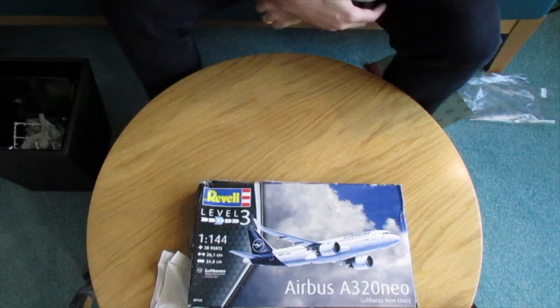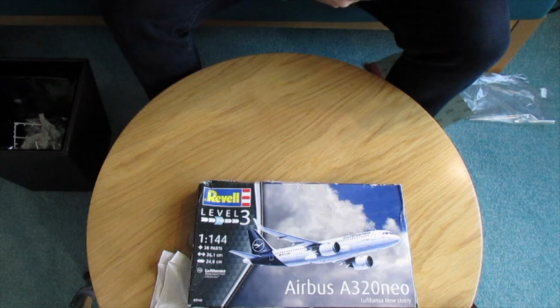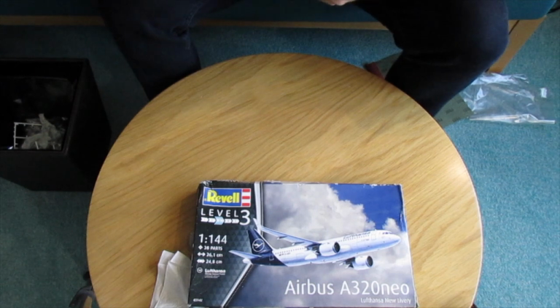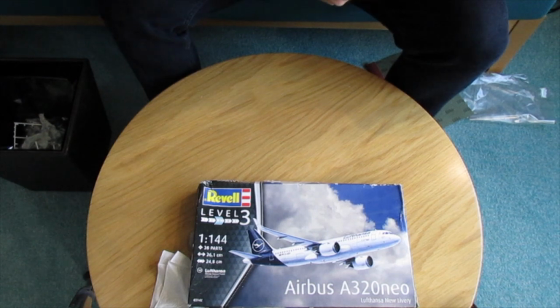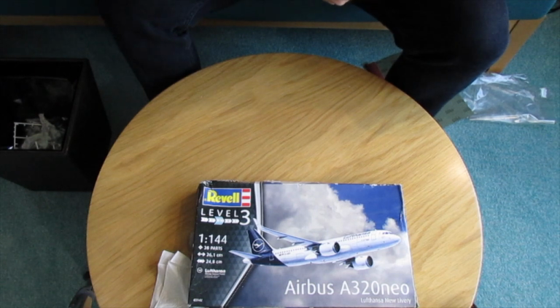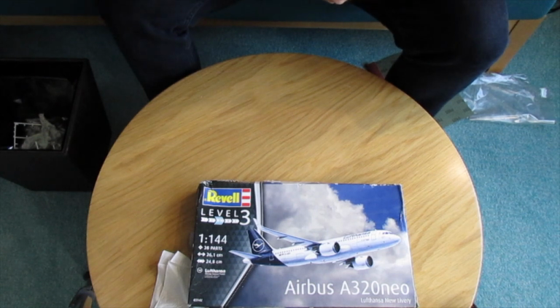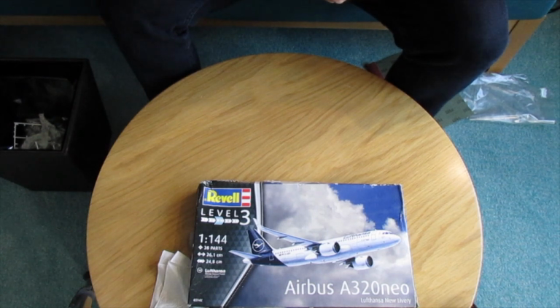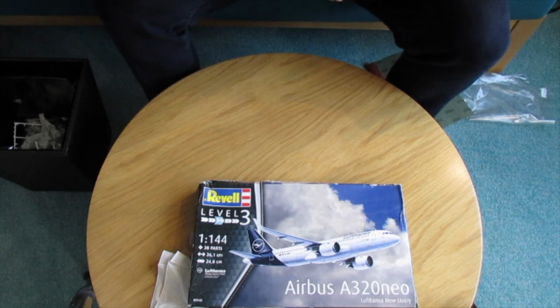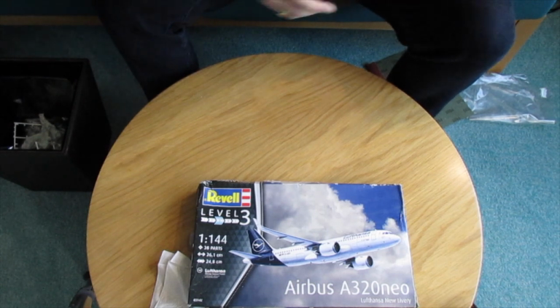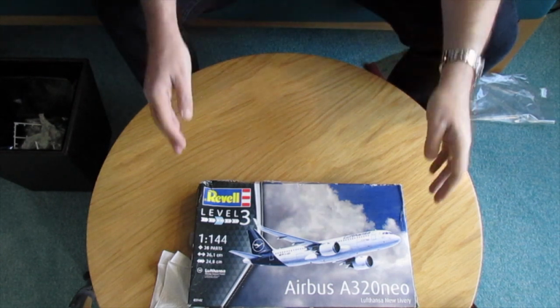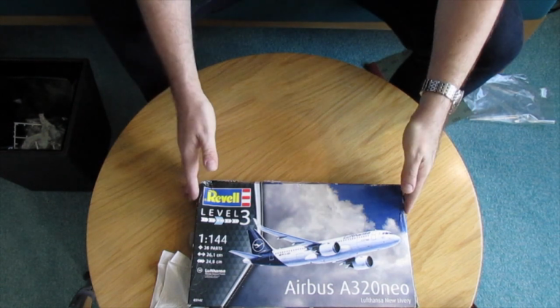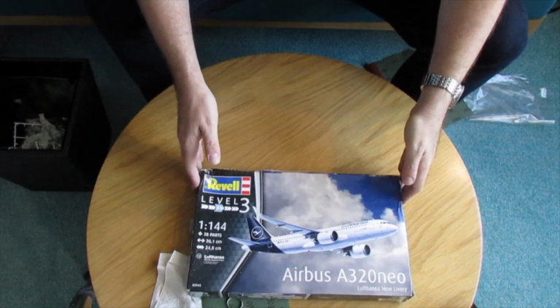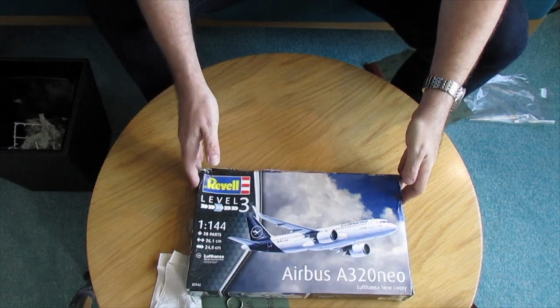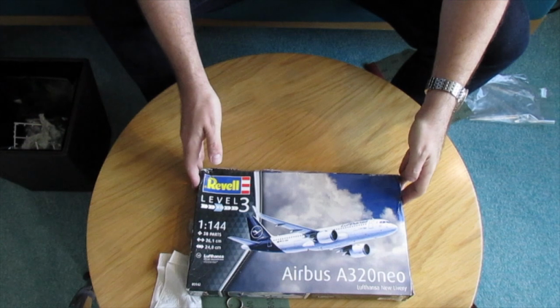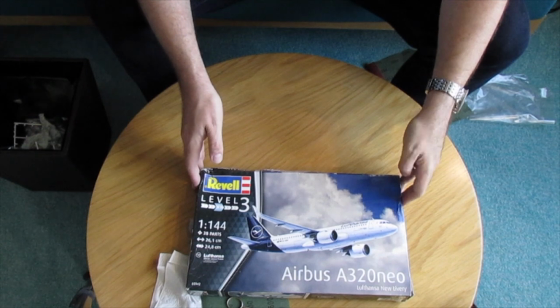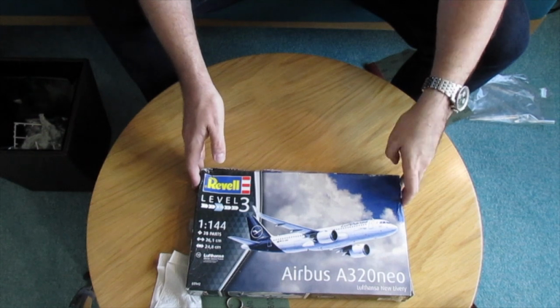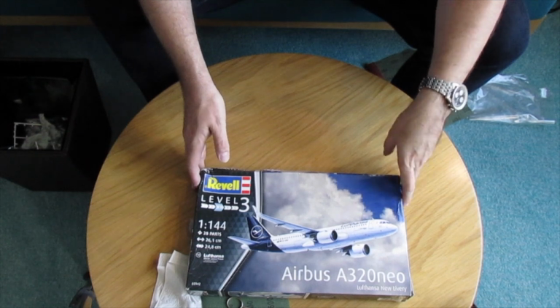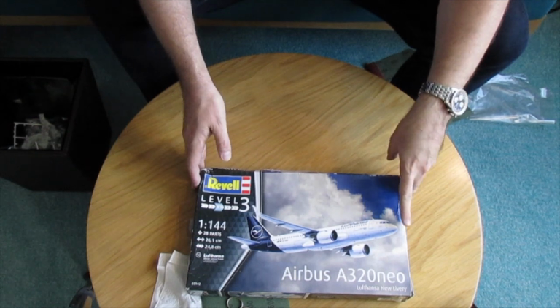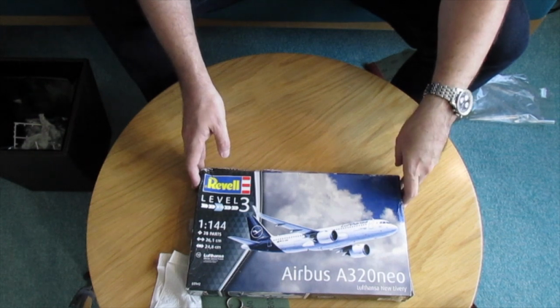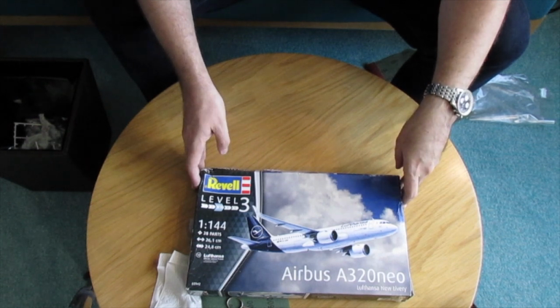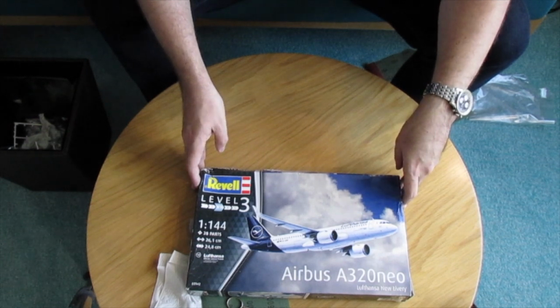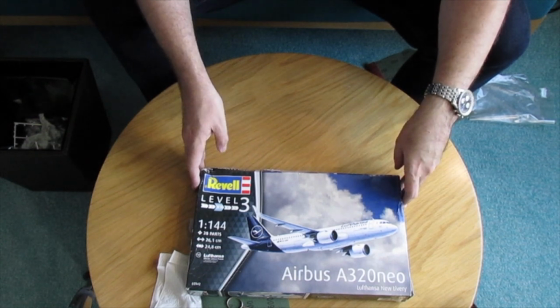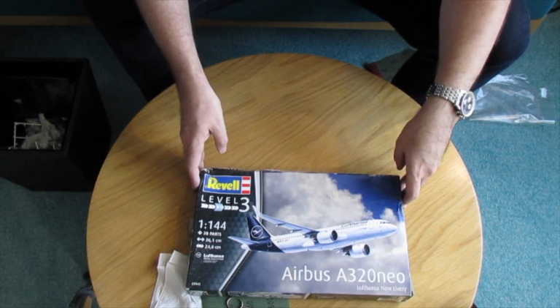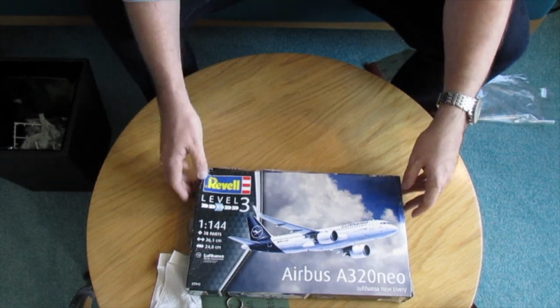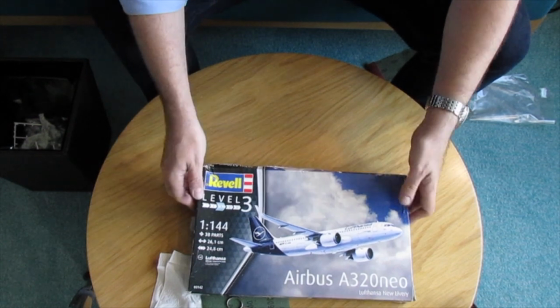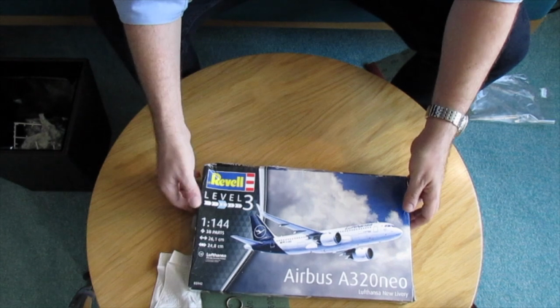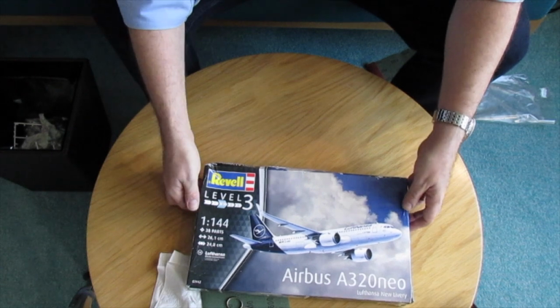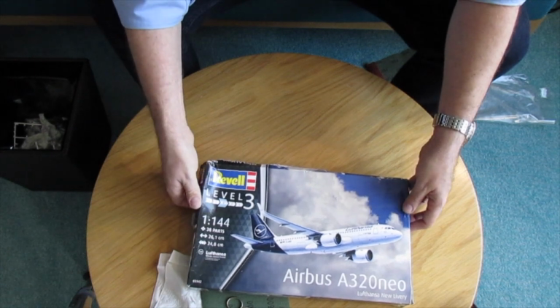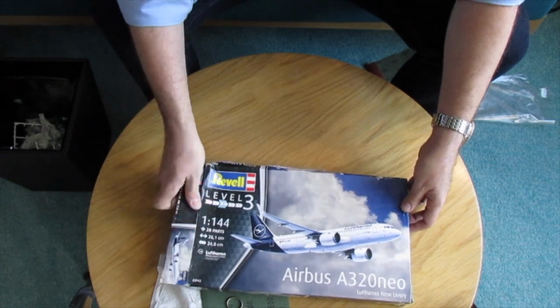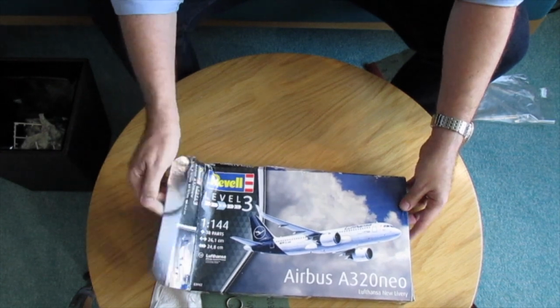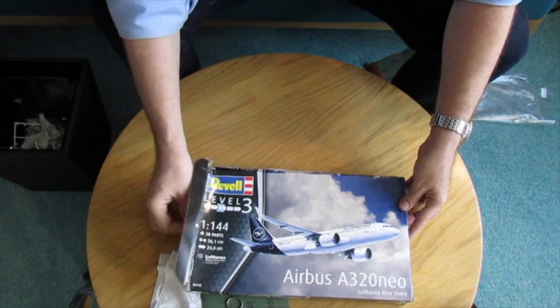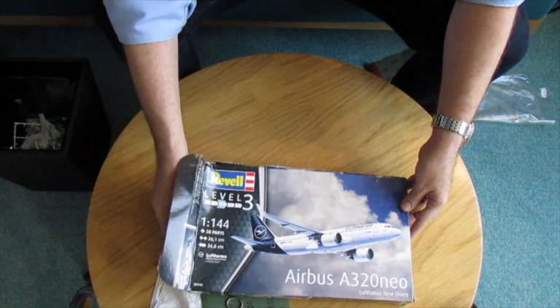Hi everybody and welcome back to my modeling channel. Today I'm going to build the Airbus A320 NEO from Revell on scale 1:144. So let's open the box and see what we have inside.